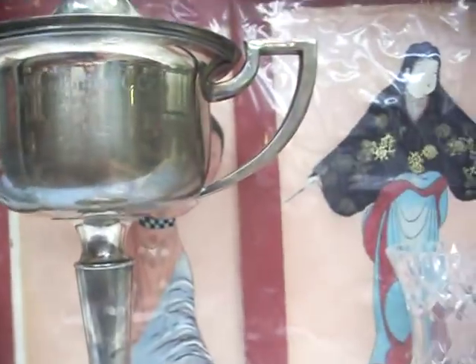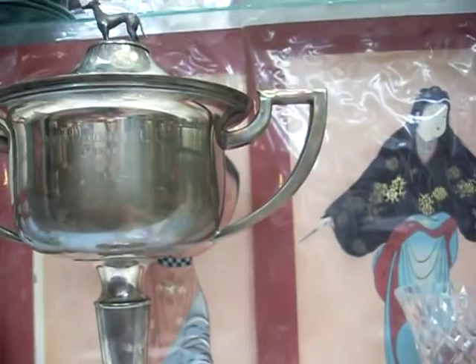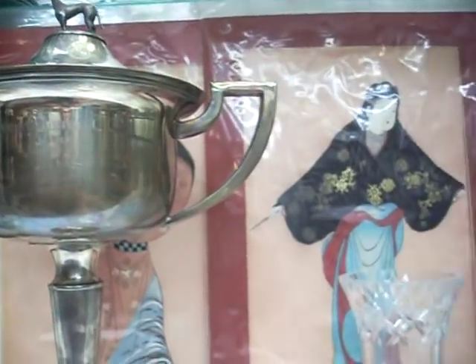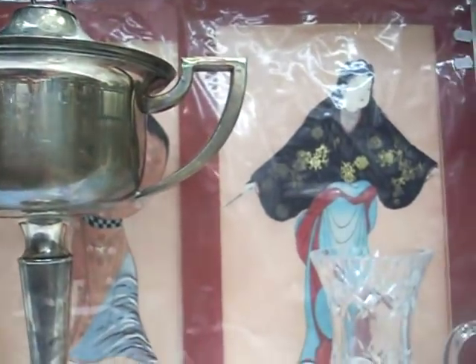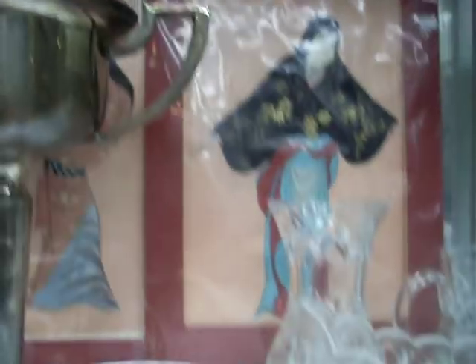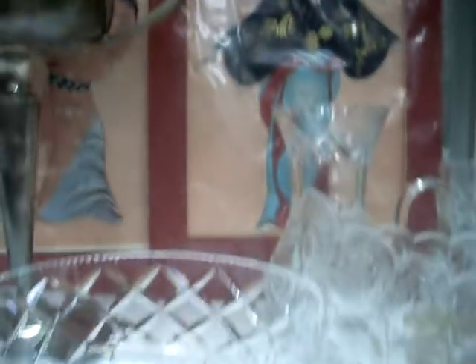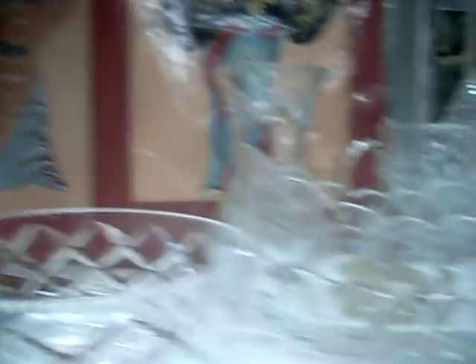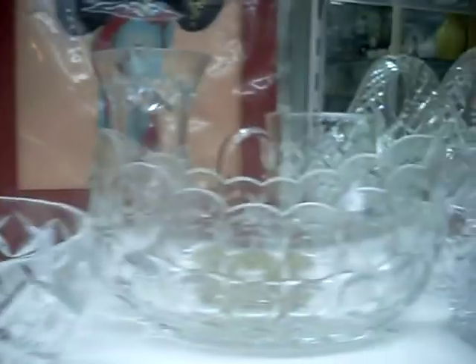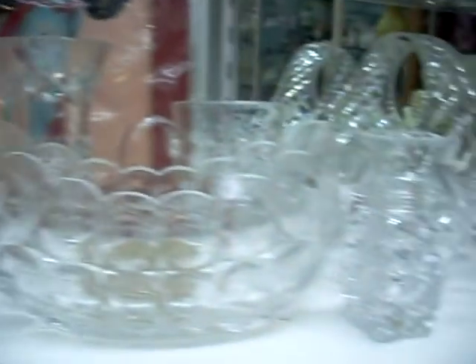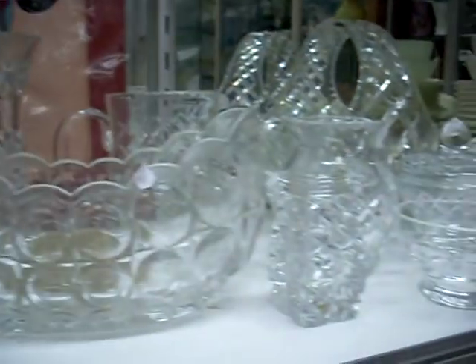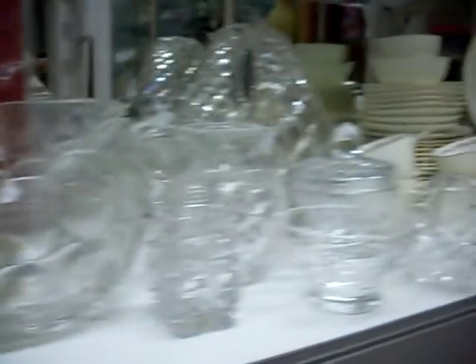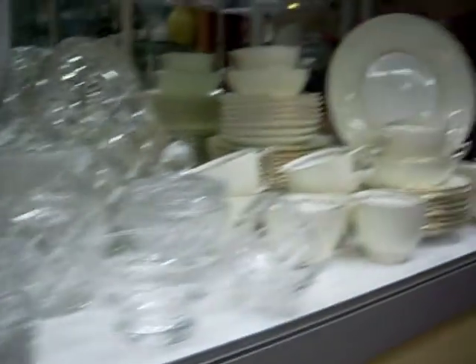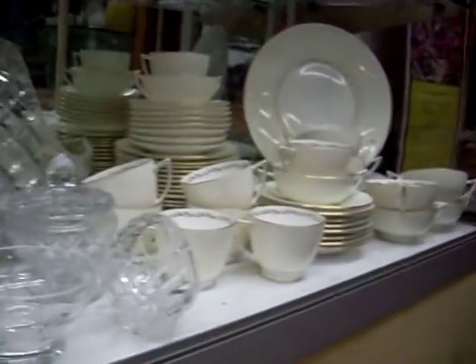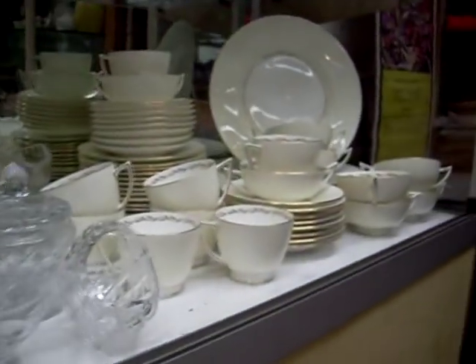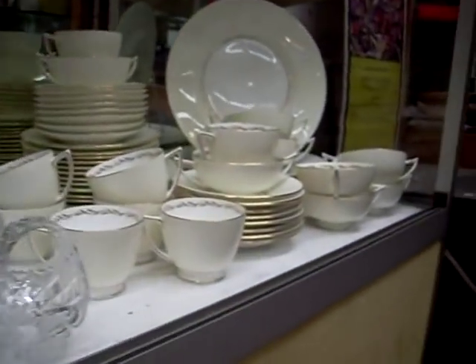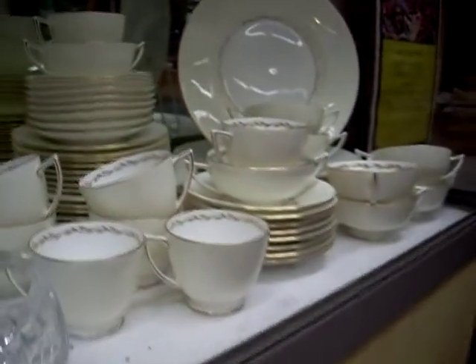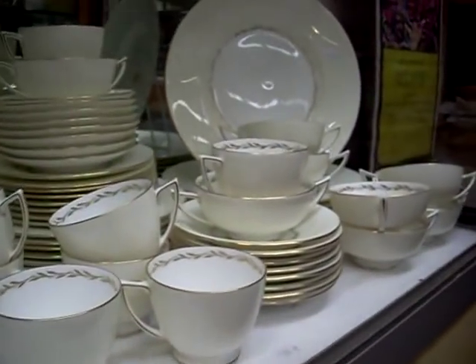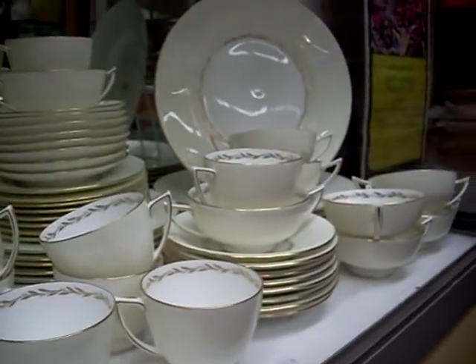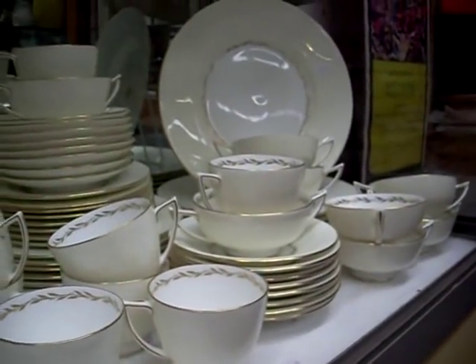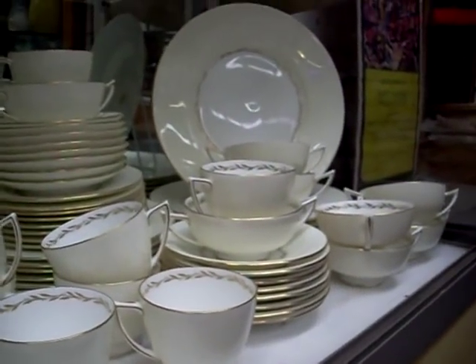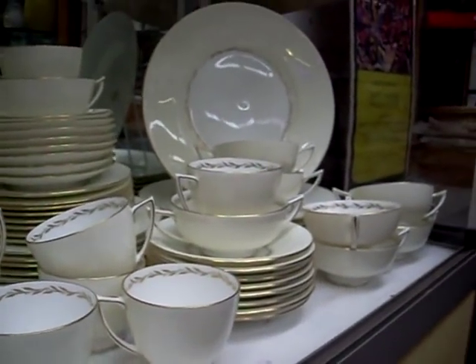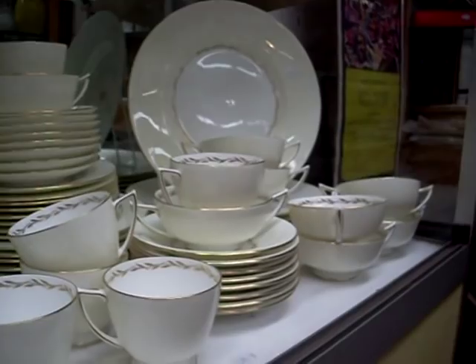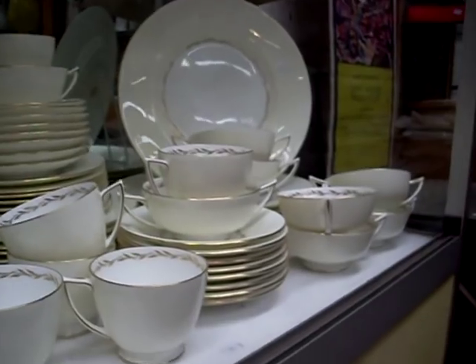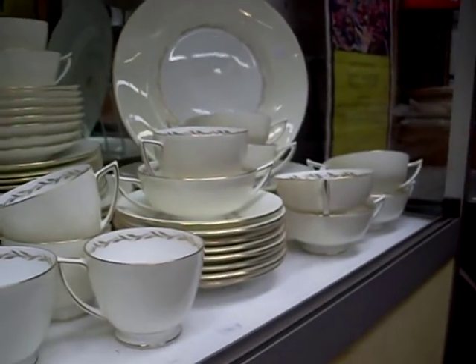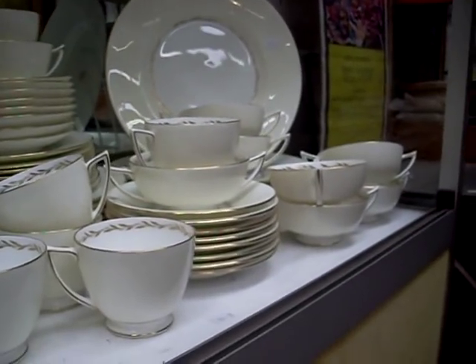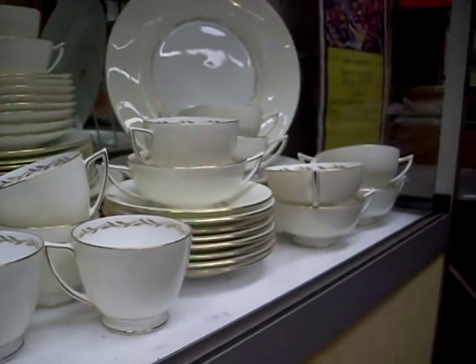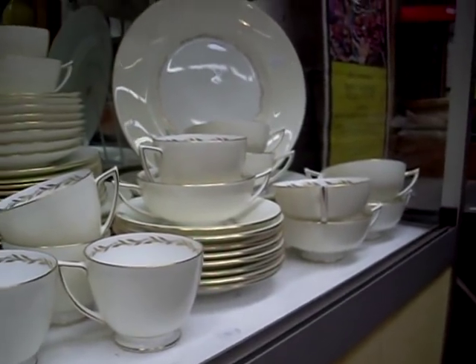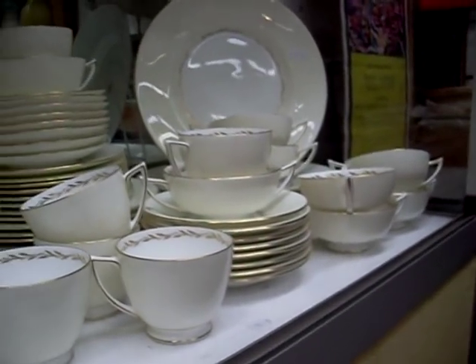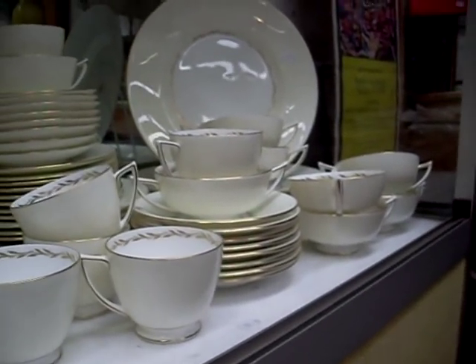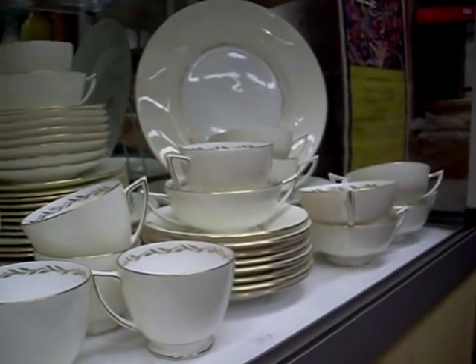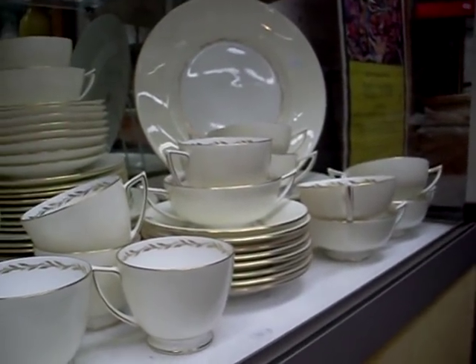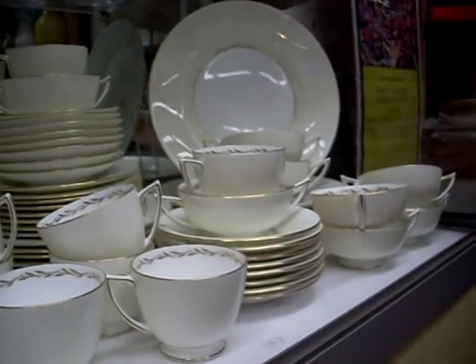Nice little Japanese woodblocks. Nice big collection of crystal. A nice mint dinner set — all in good condition: soup coupes, cups, saucers, plates, etc.